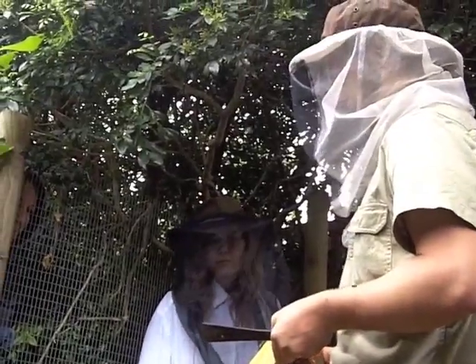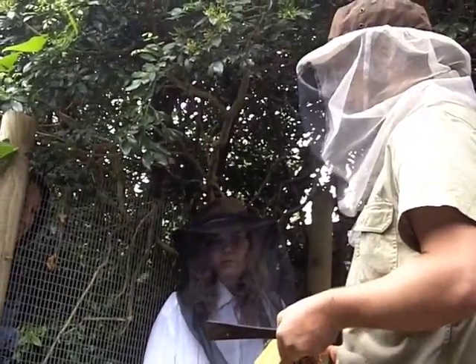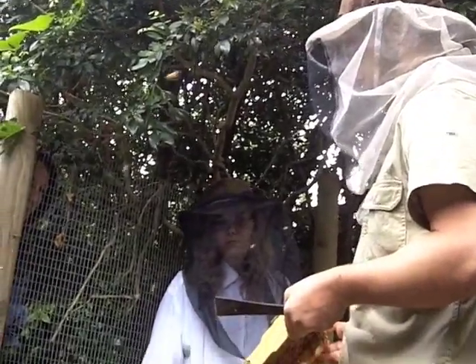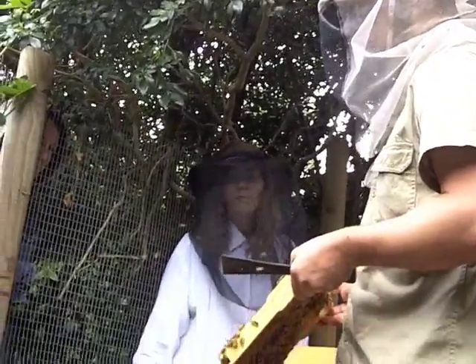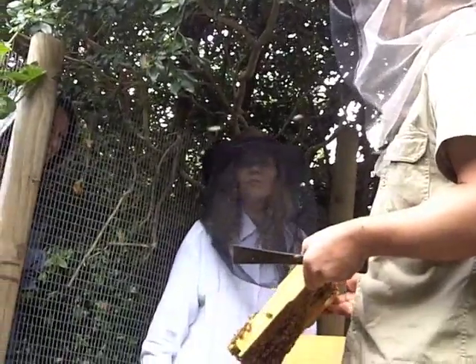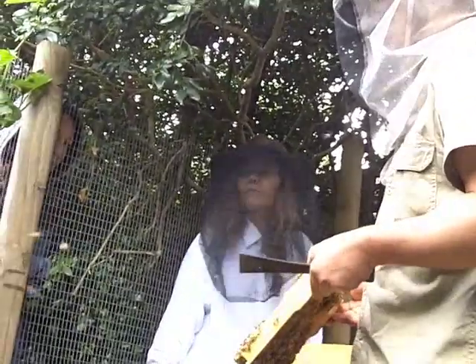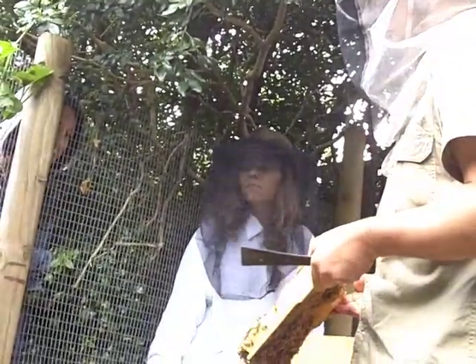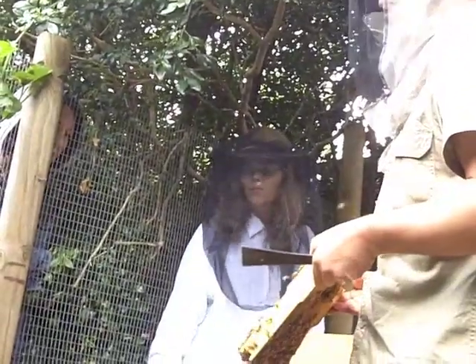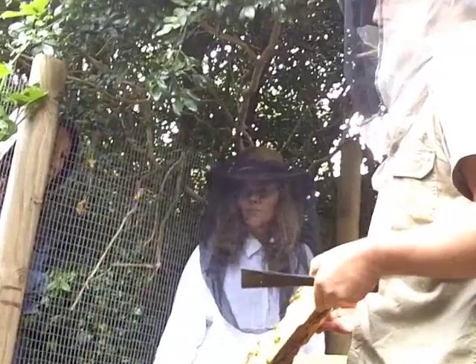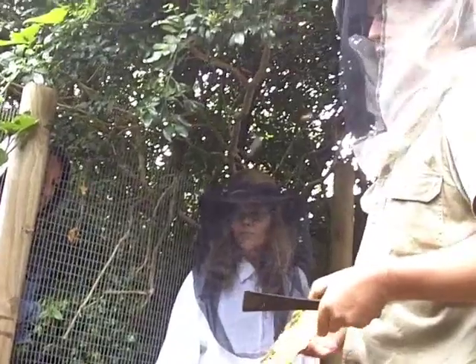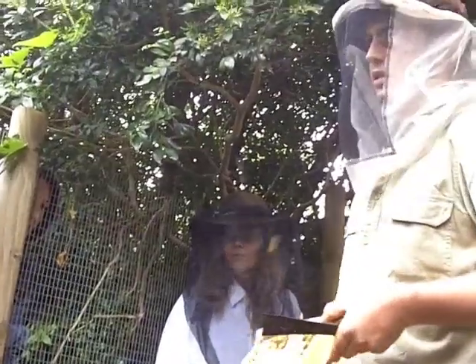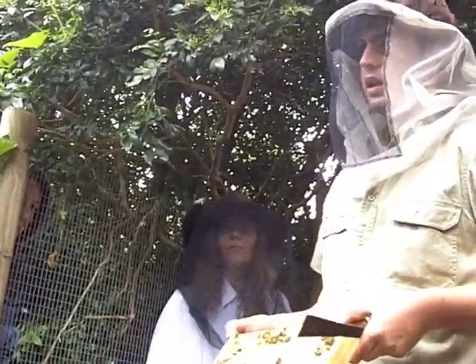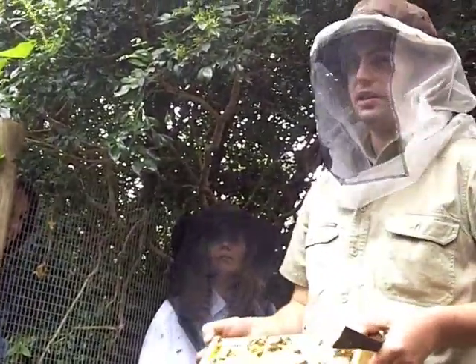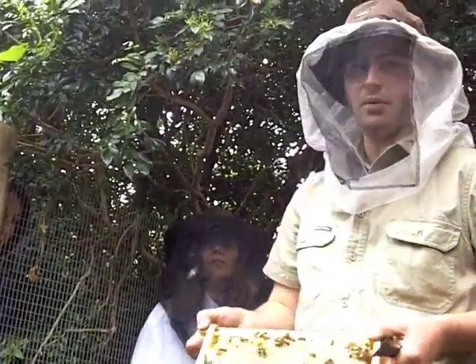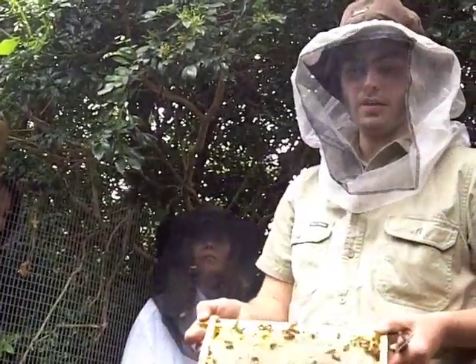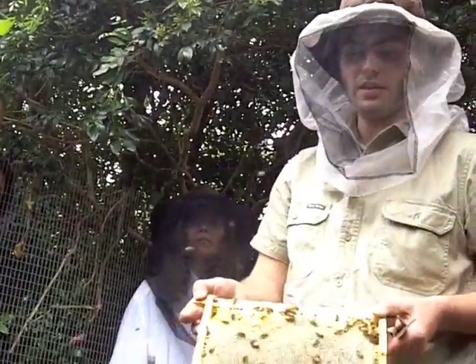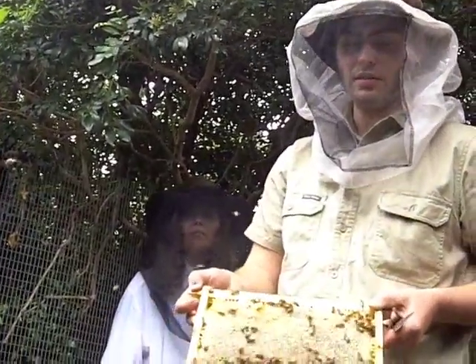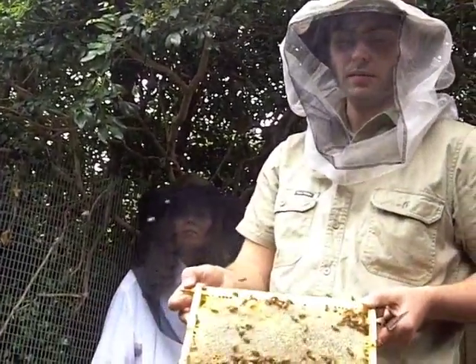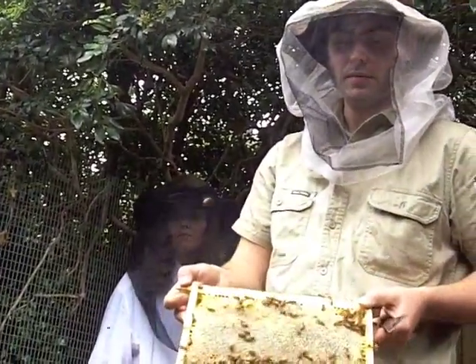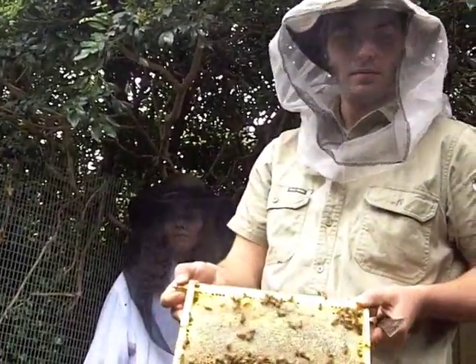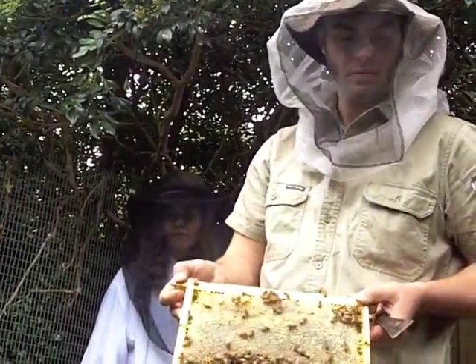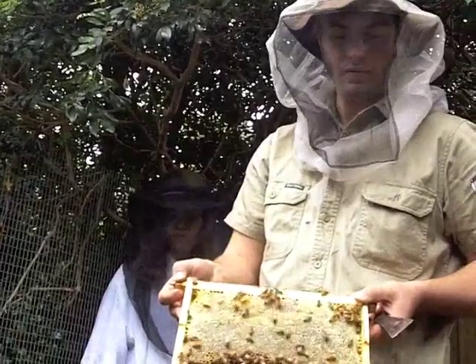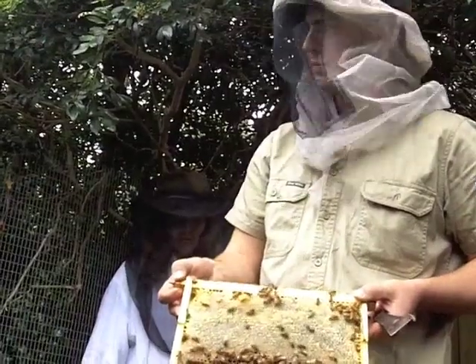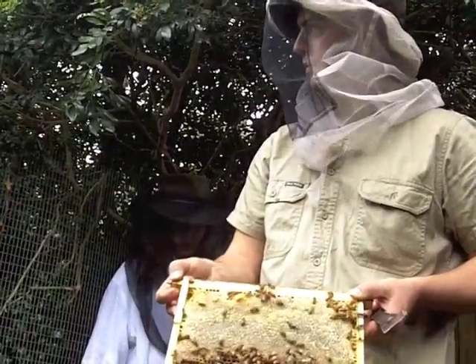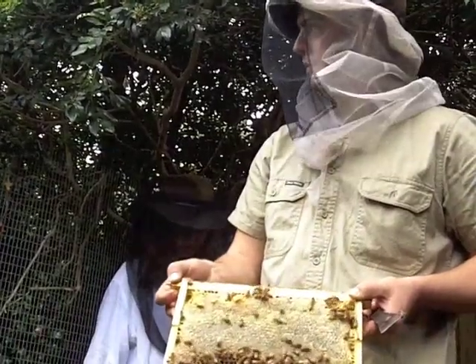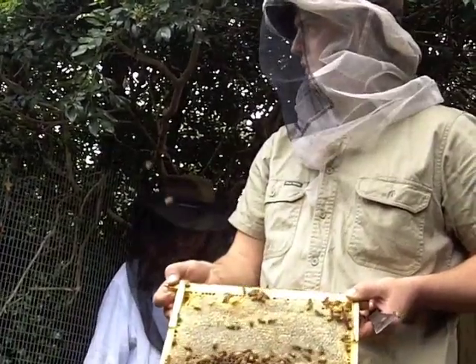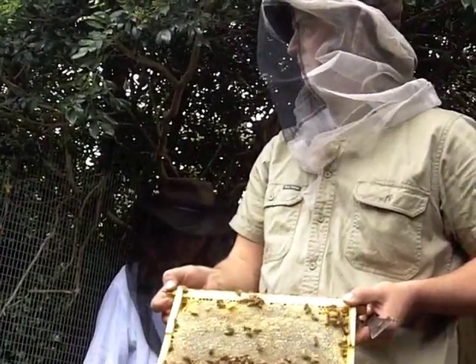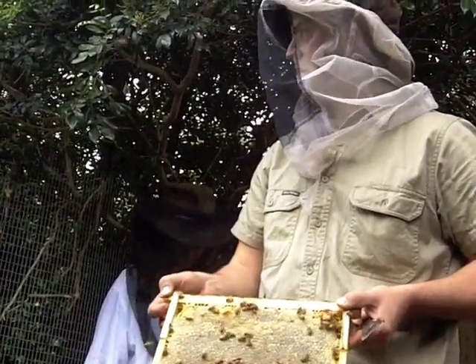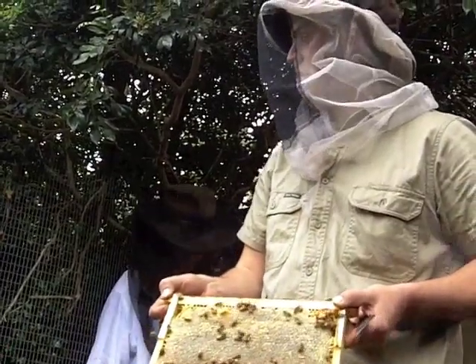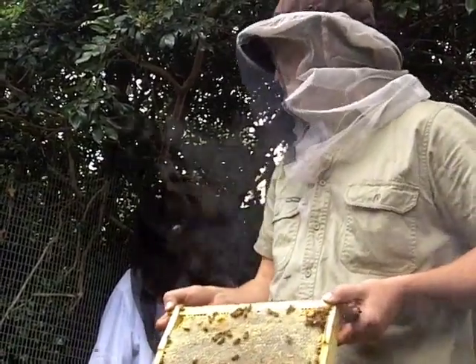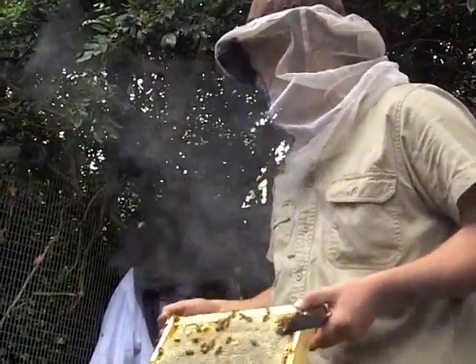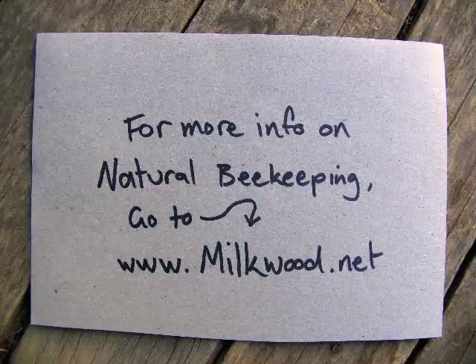What determines whether it's stored, ripened? When it's full basically, and then it's capped with beeswax. Does its viscosity change? It's much thicker when it's stored. Yeah.